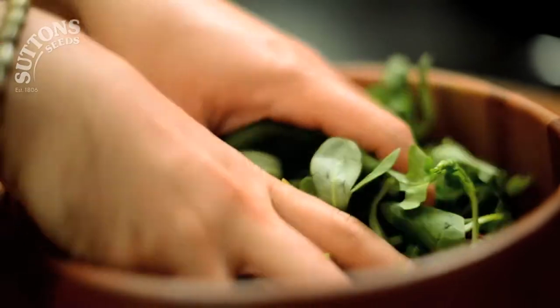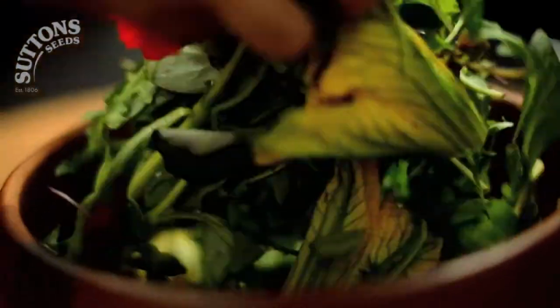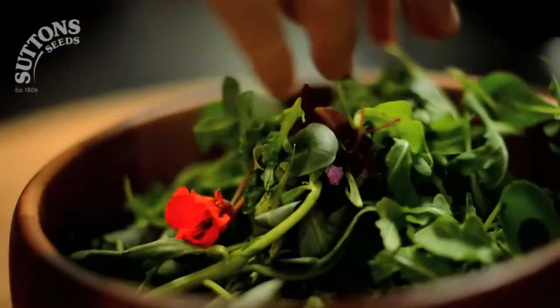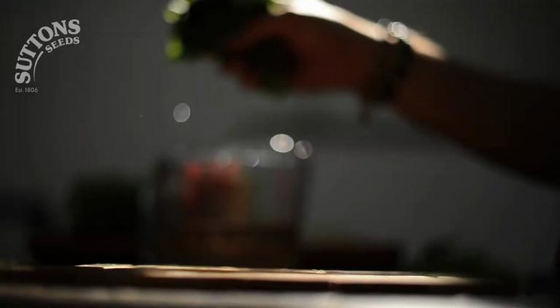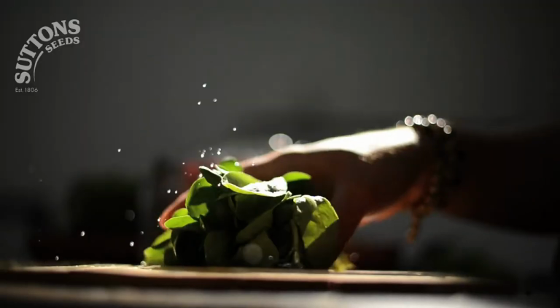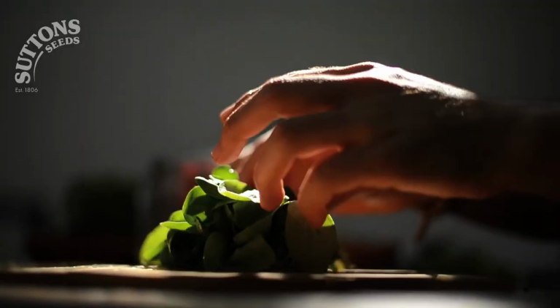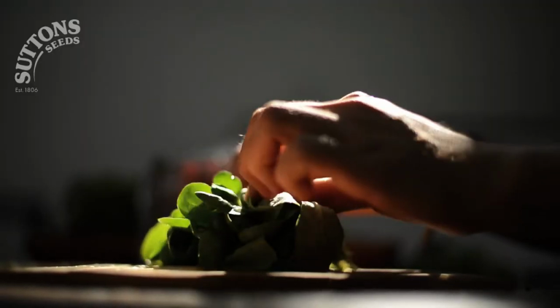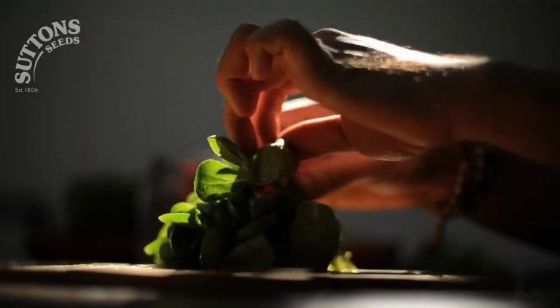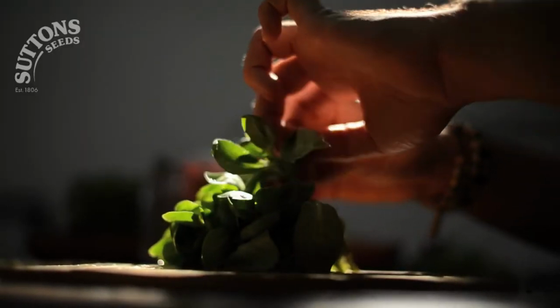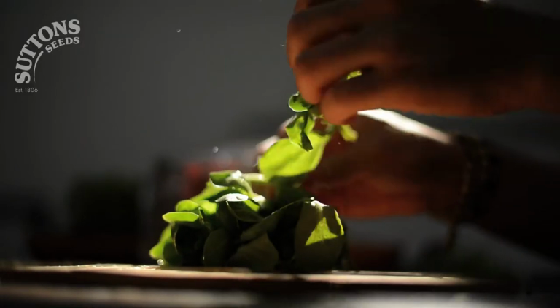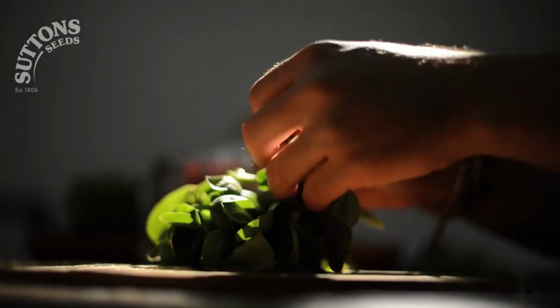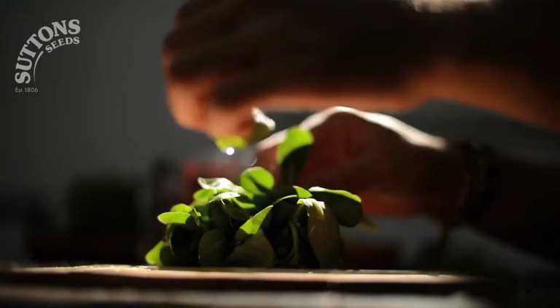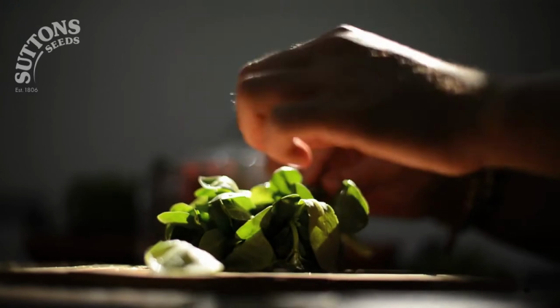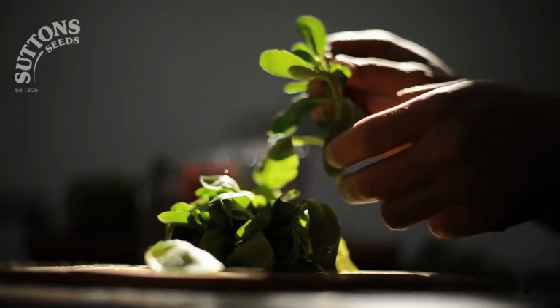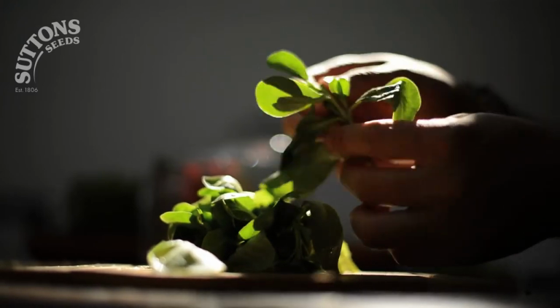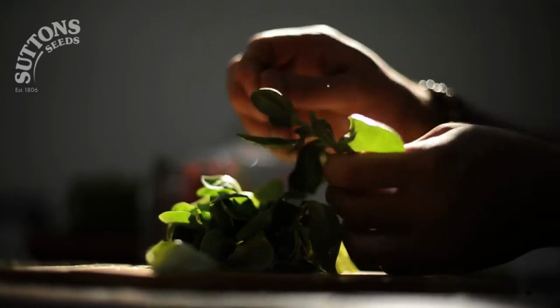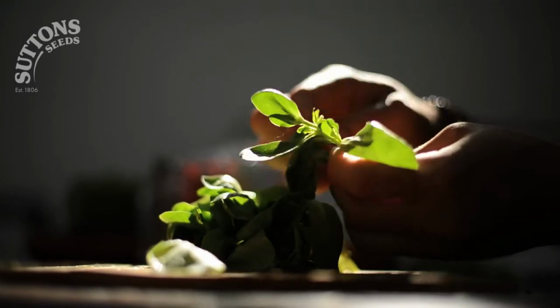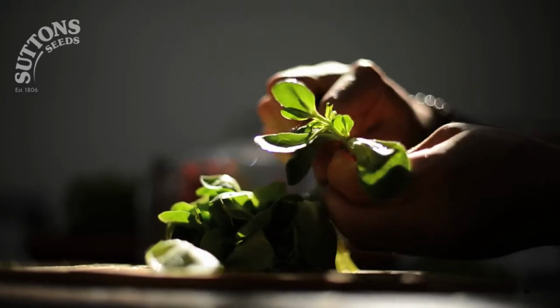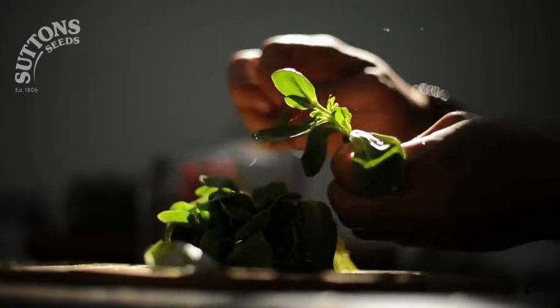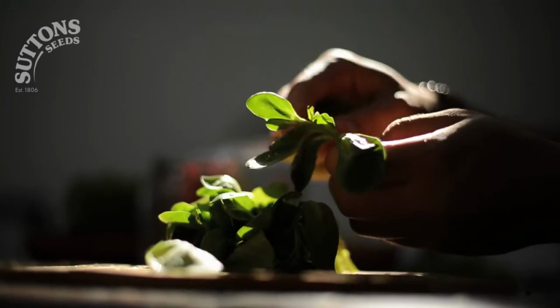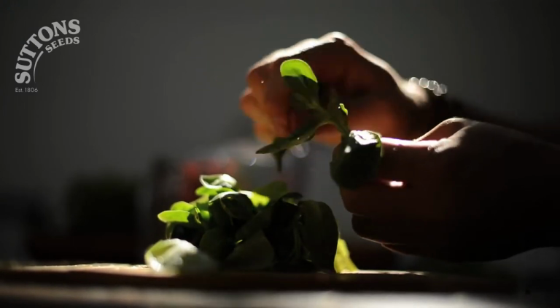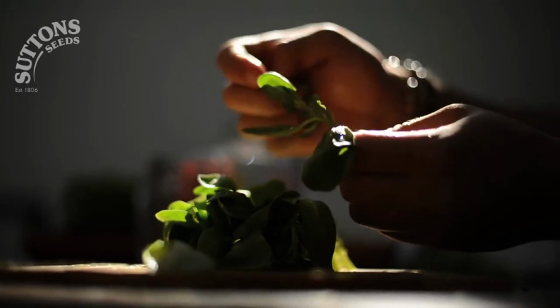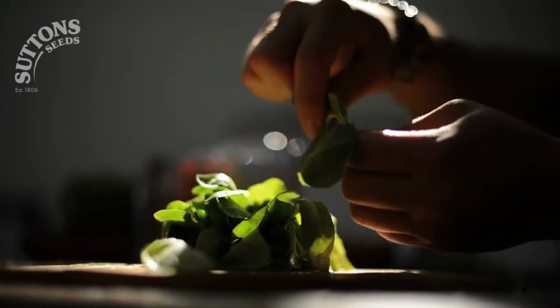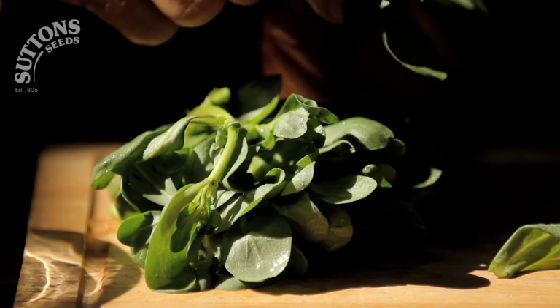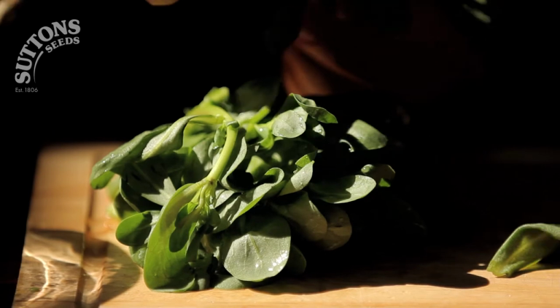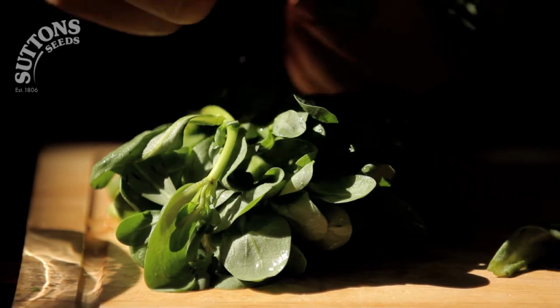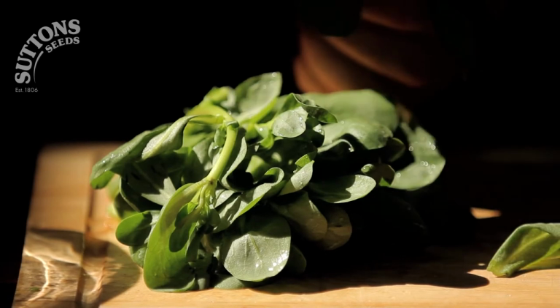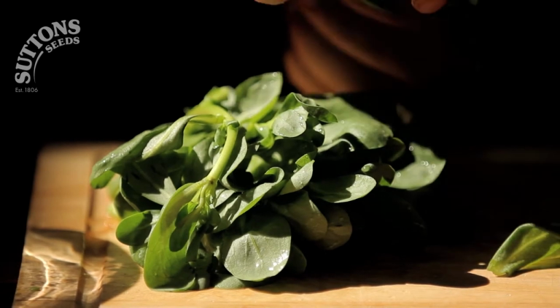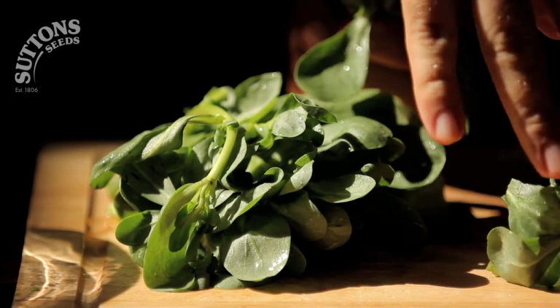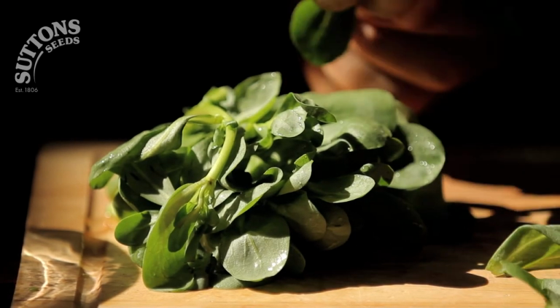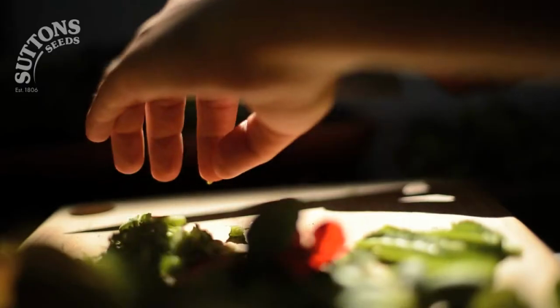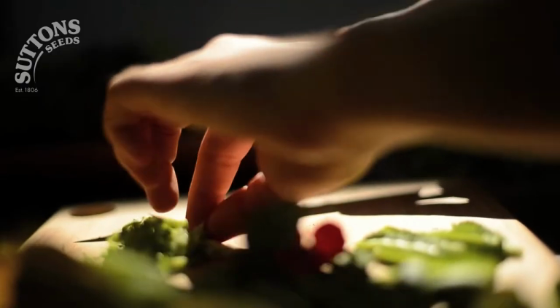The crisp Bramley apple tang of purslane has made it a foodie staple from France to Iran. Refreshing and super easy to grow, I have no idea why it's taken us Brits so long to cotton on to its charms.